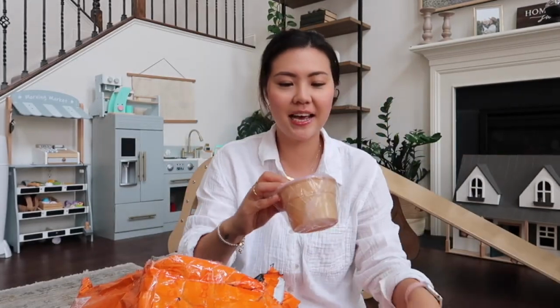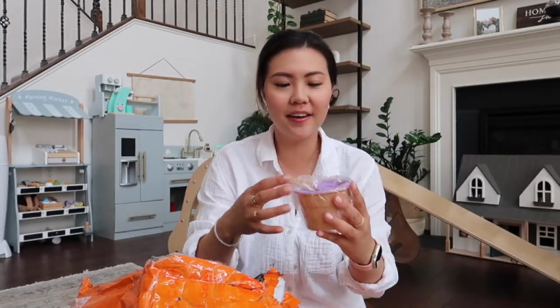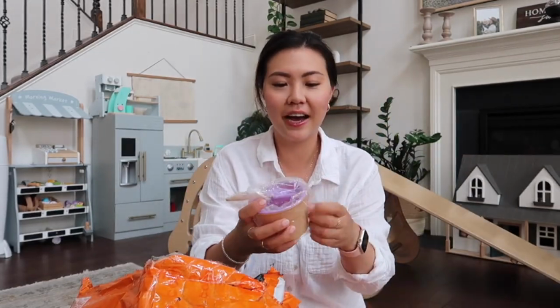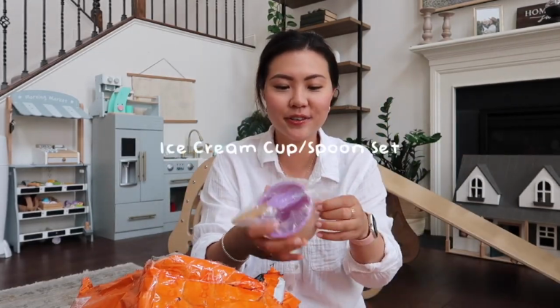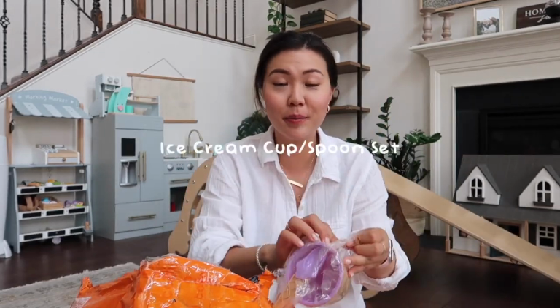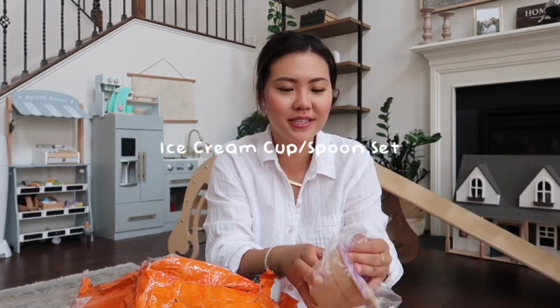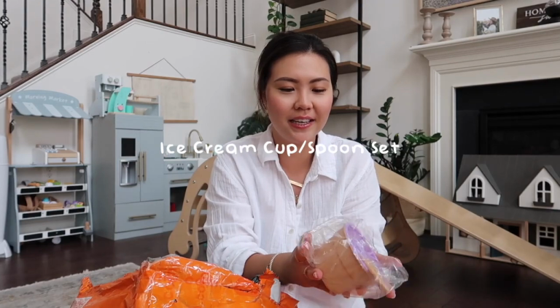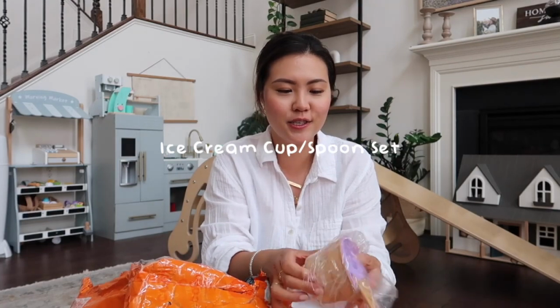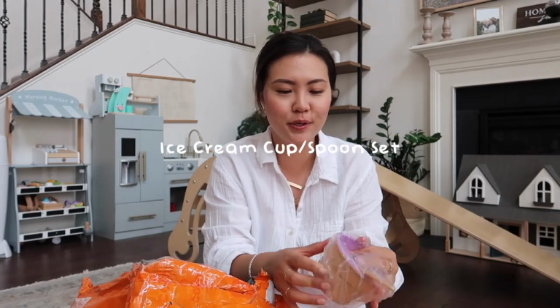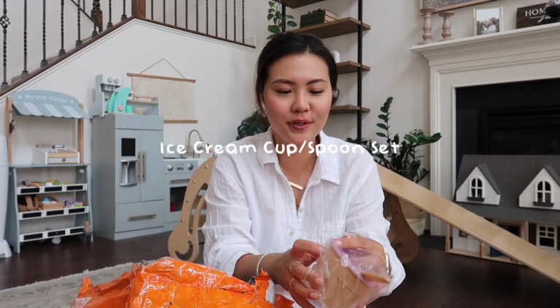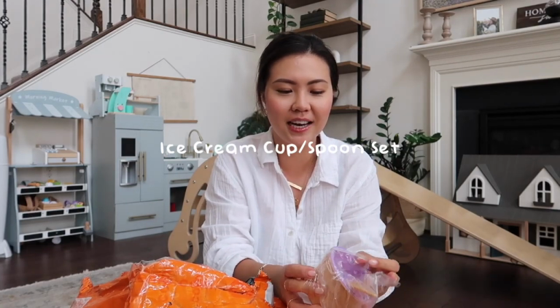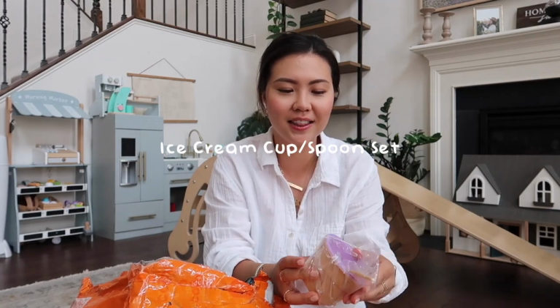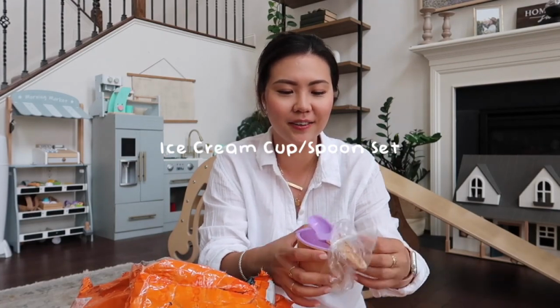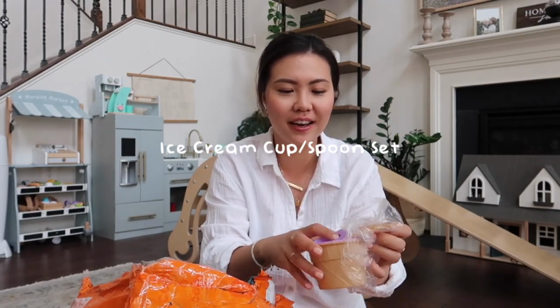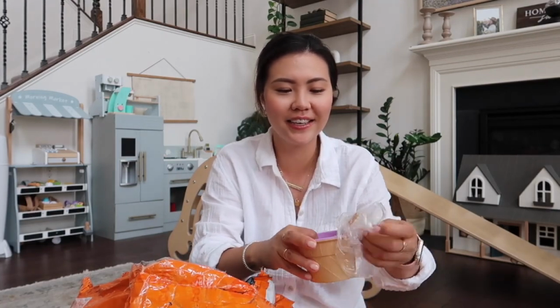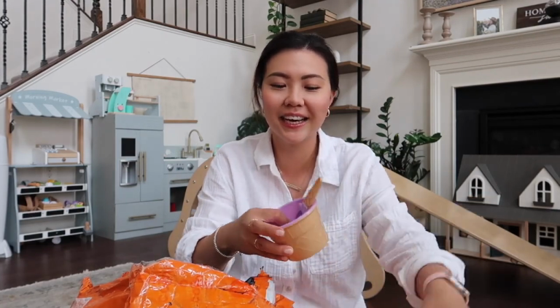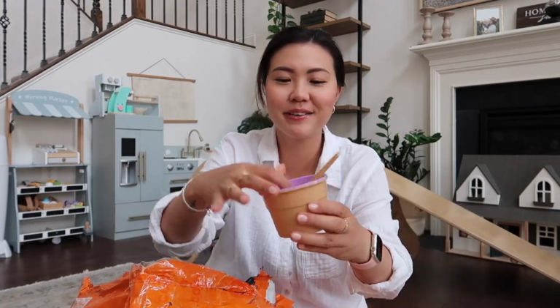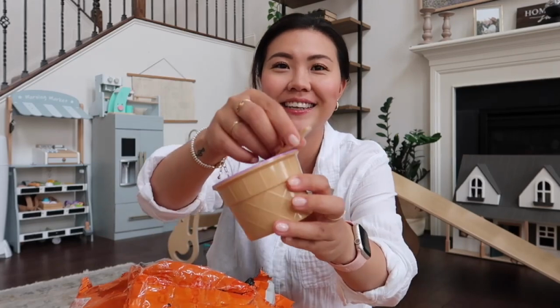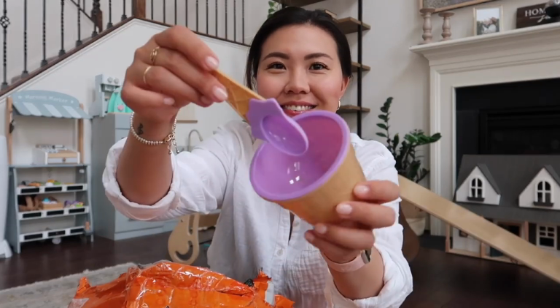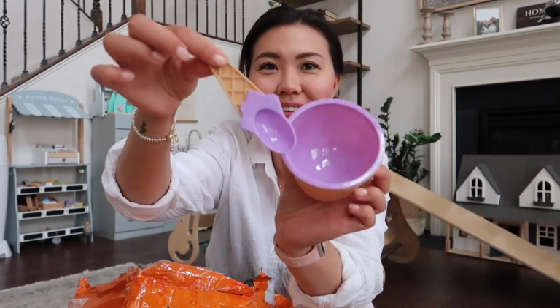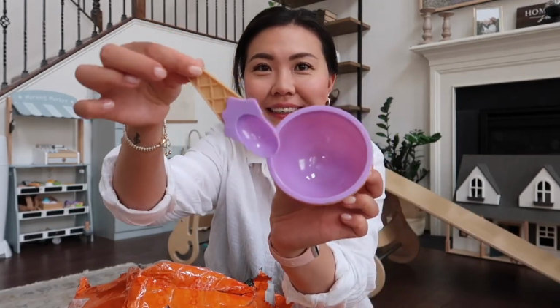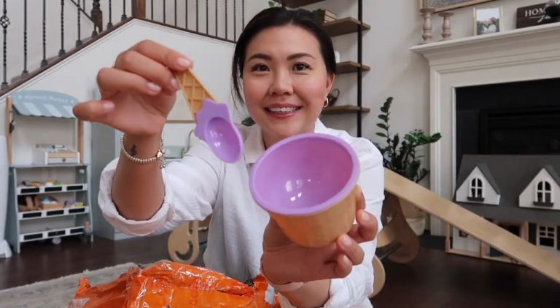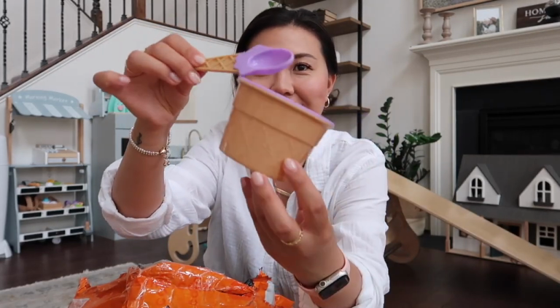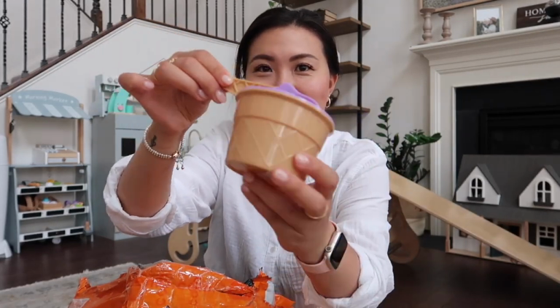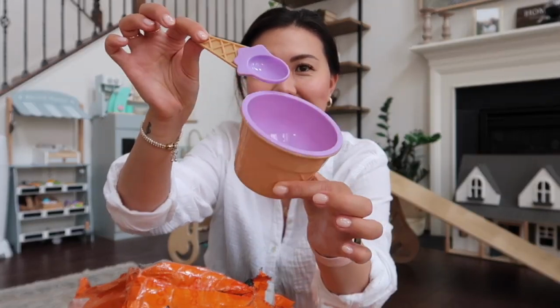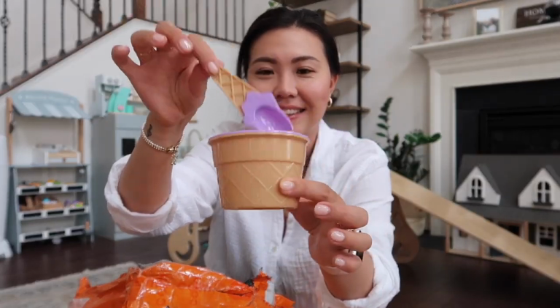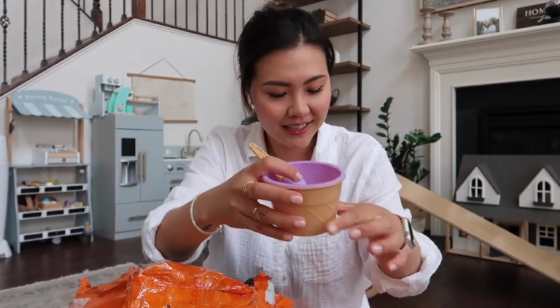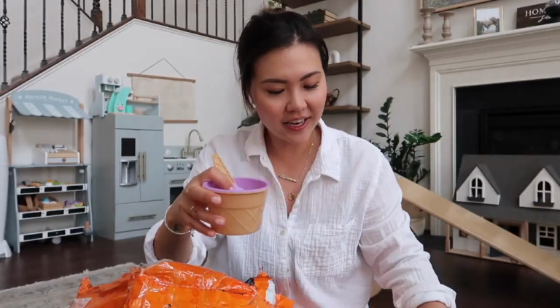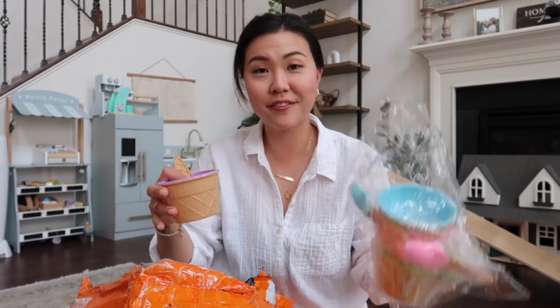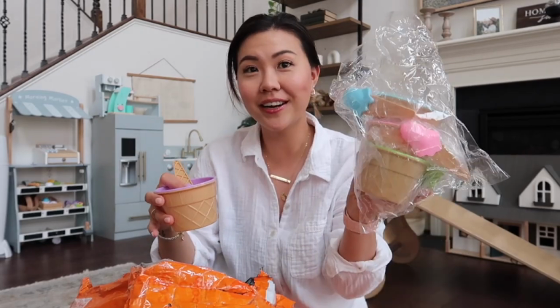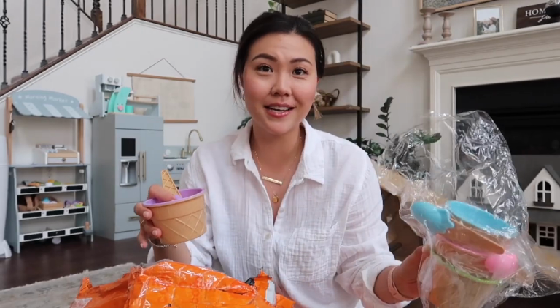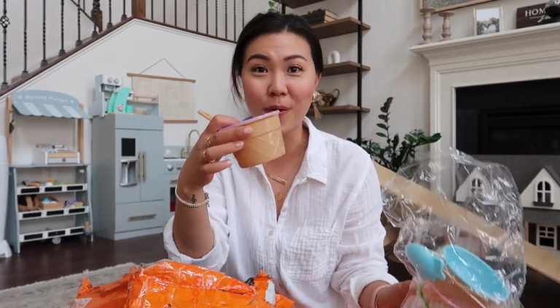These are a set of ice cream cups and spoons that I thought the girls would have fun eating ice cream with. They come in different colors and it's a set of four — so cute.